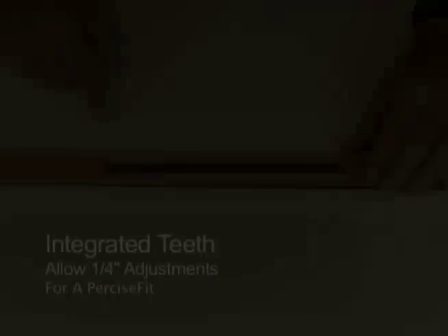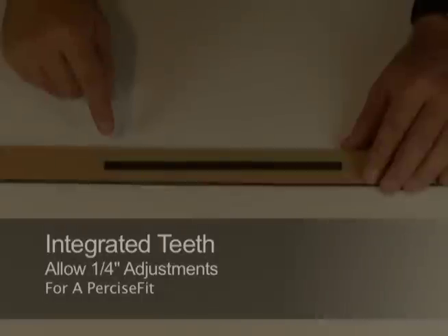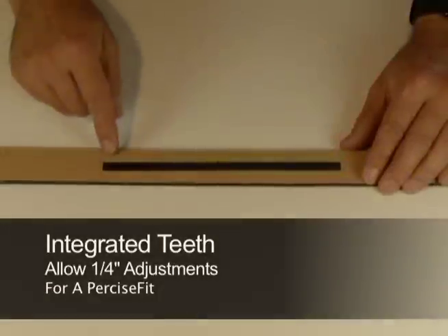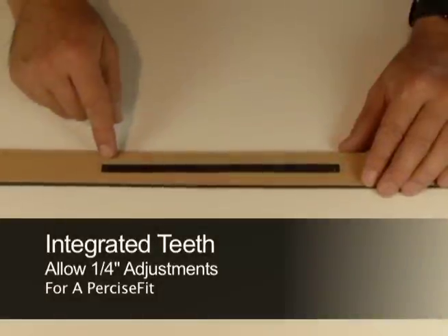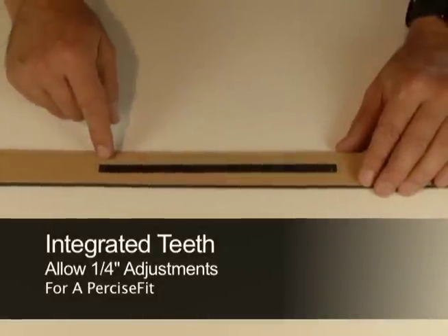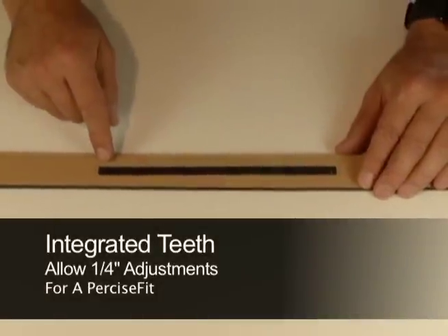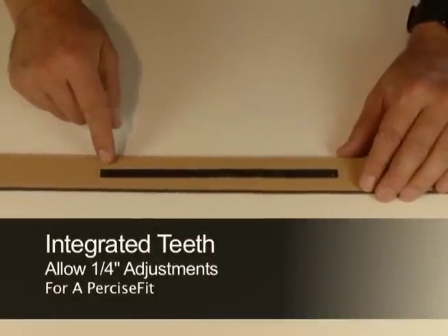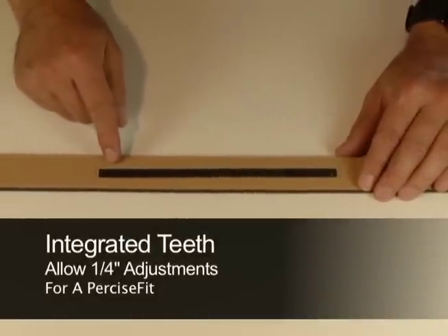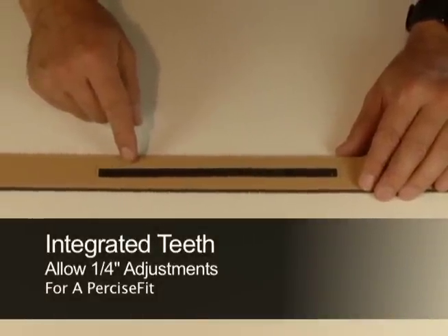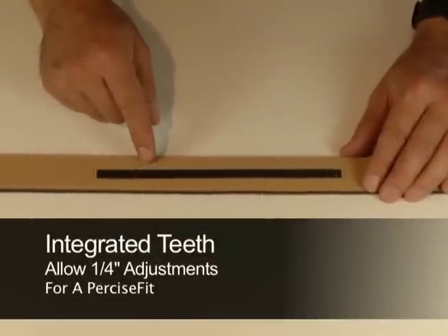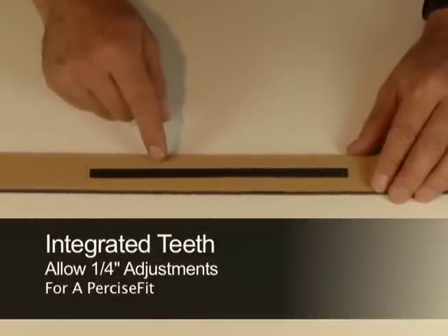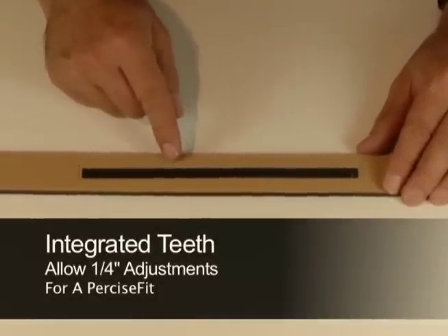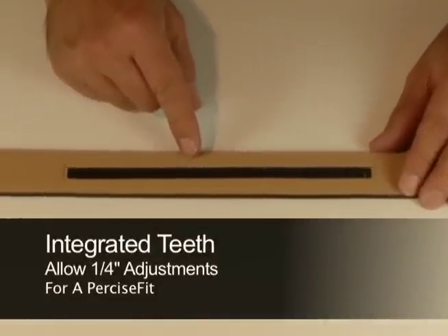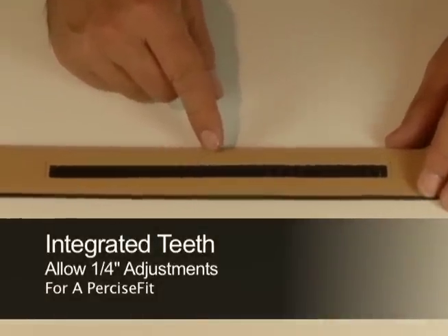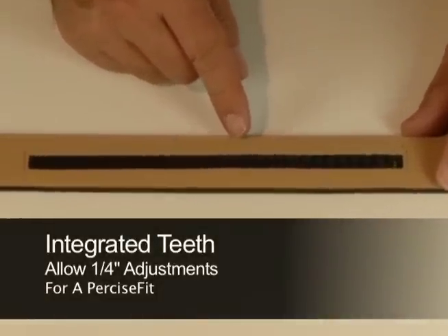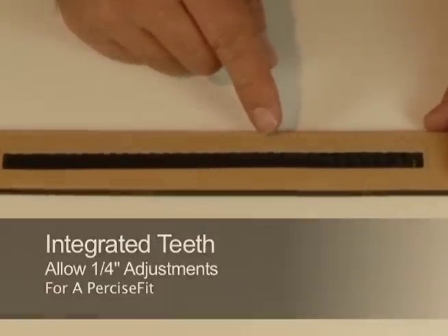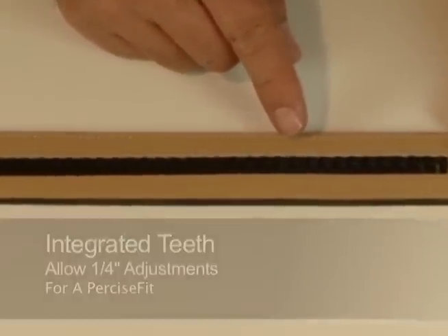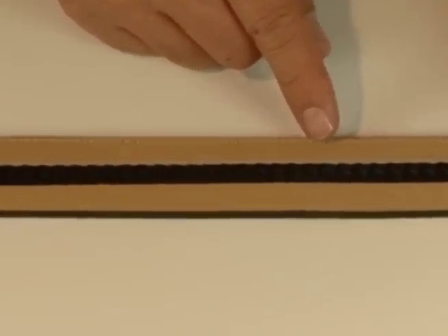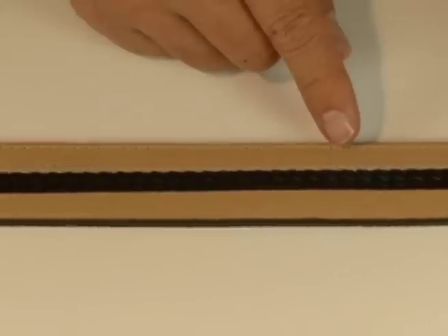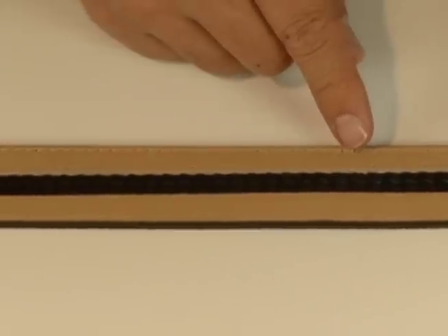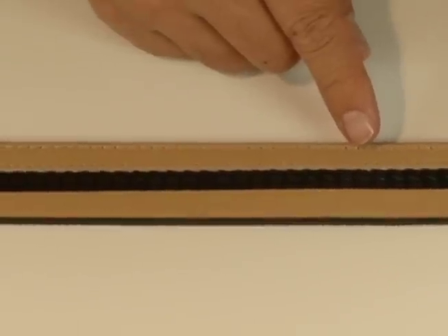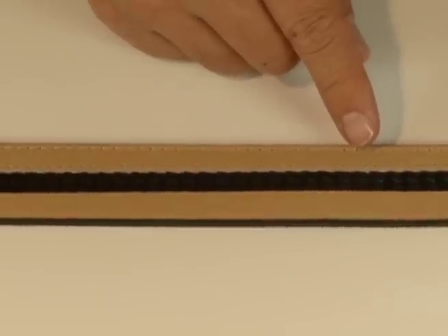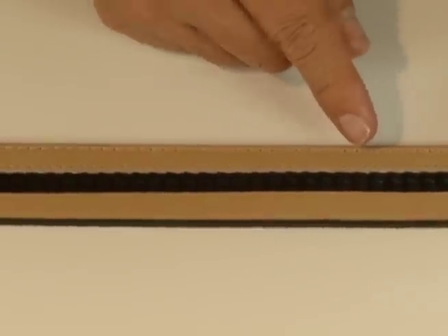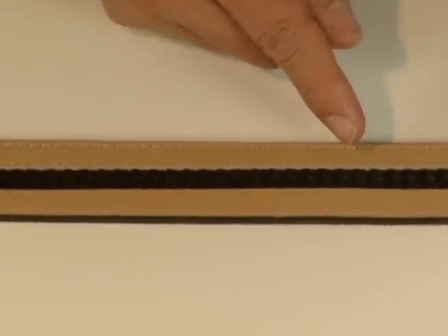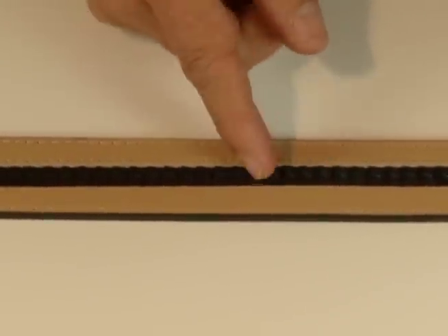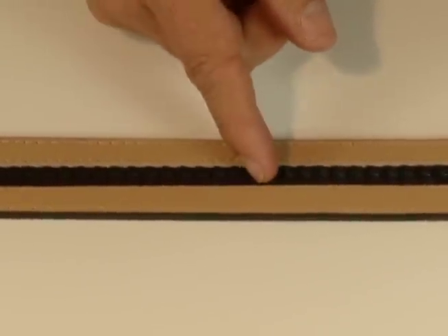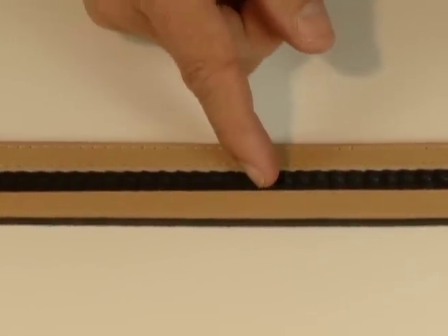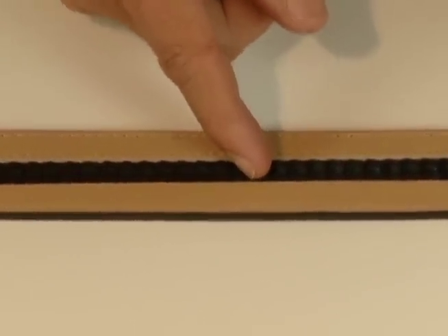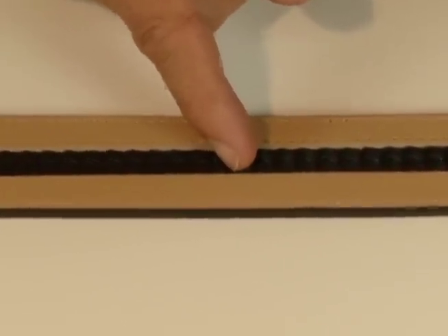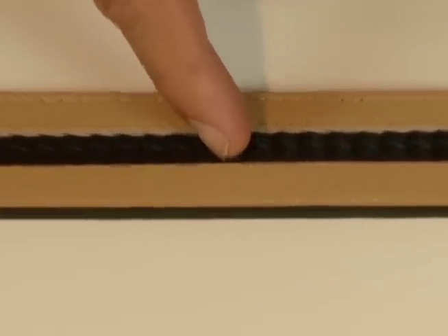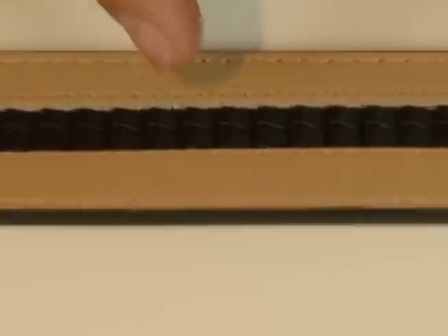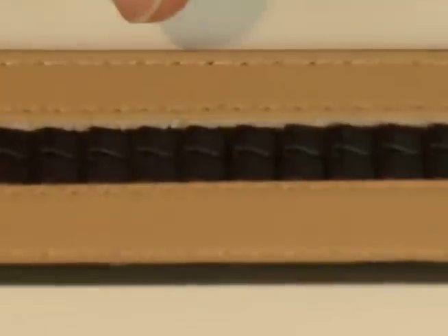Each Nex Belt has an integrated strip of teeth near the tip of the belt. These allow the mechanism in the buckle to grip and hold firmly, allowing quarter-inch adjustments.